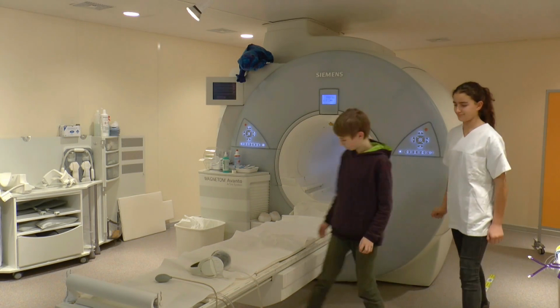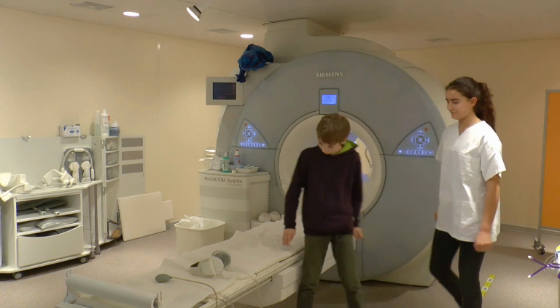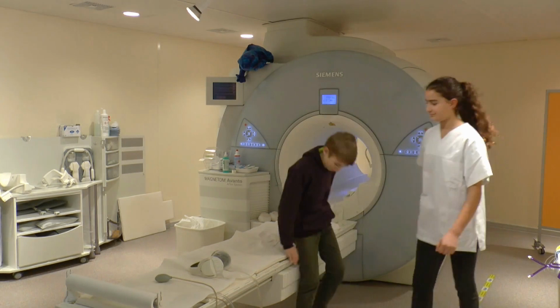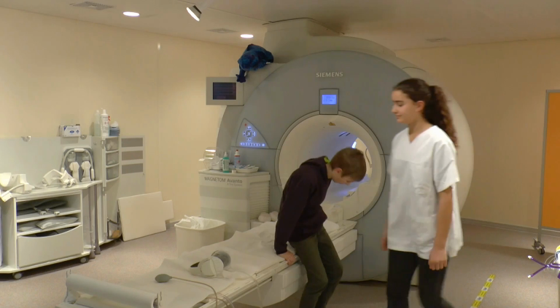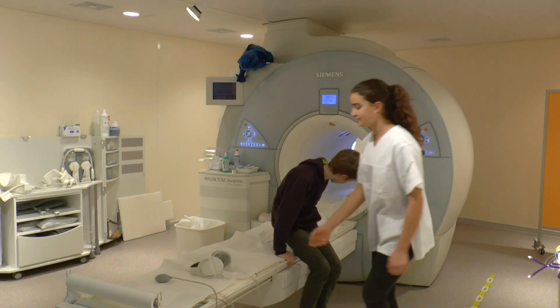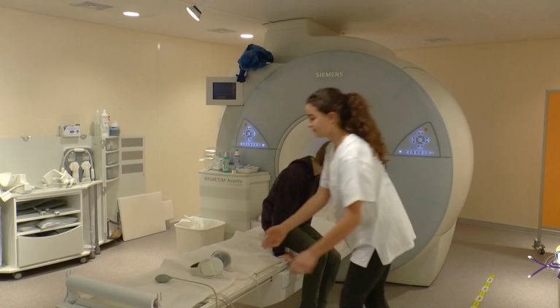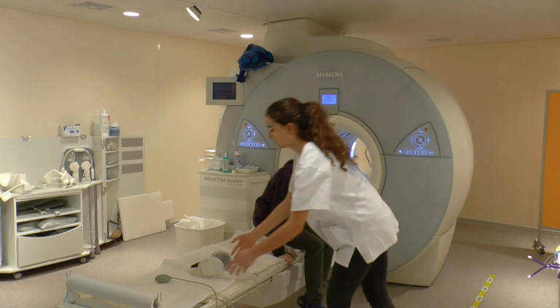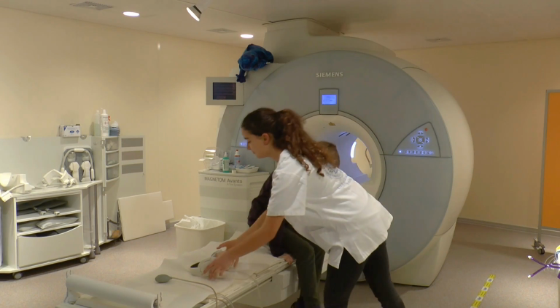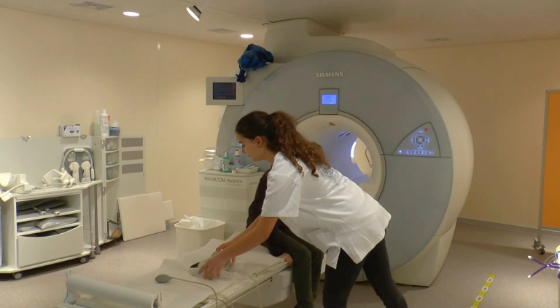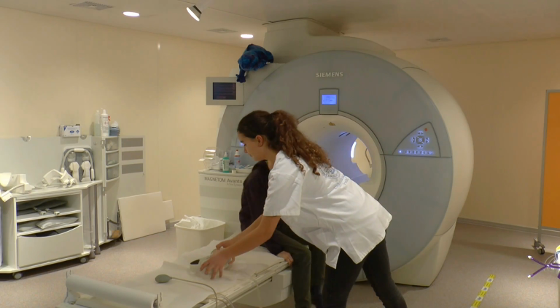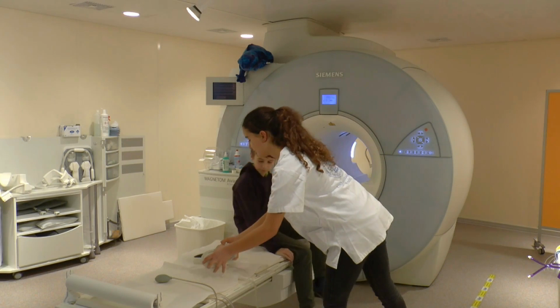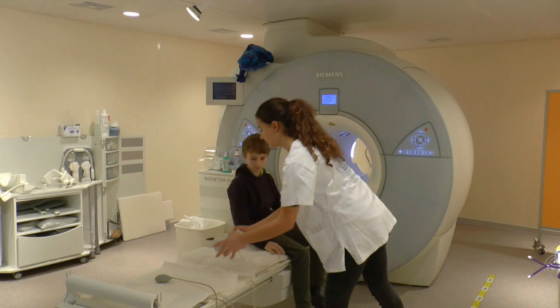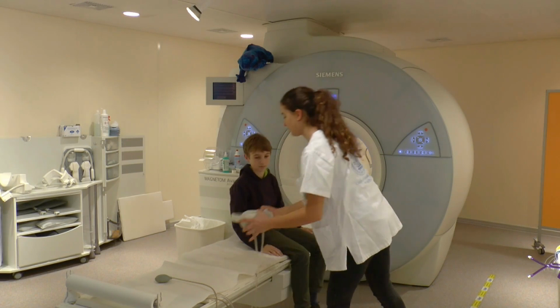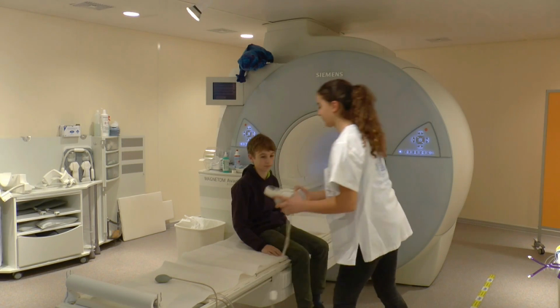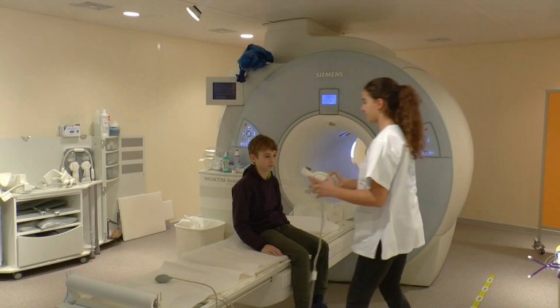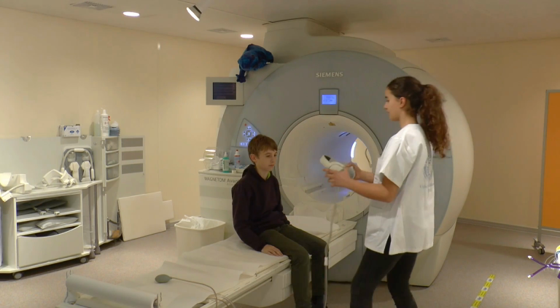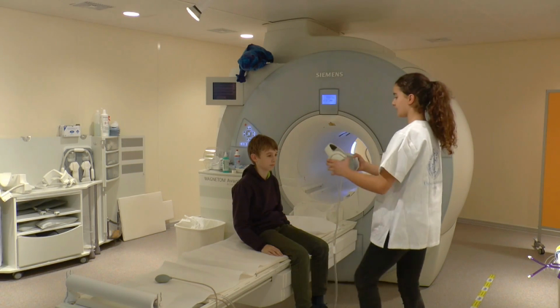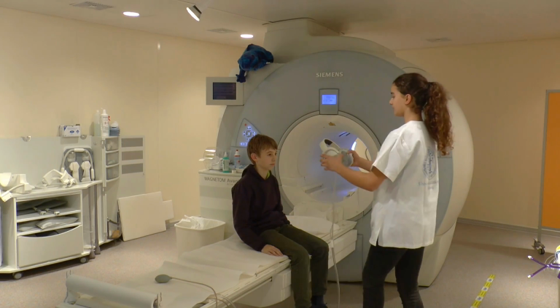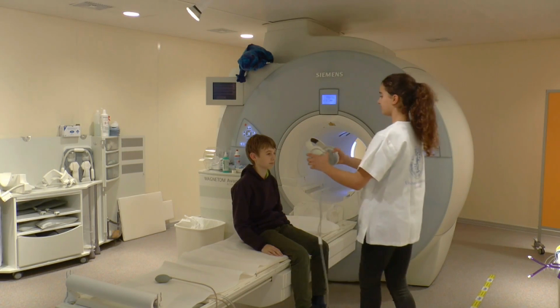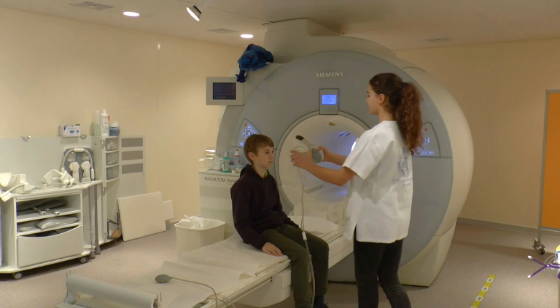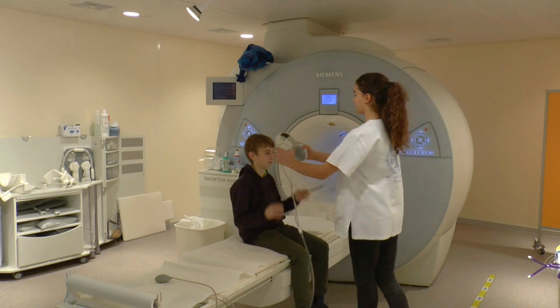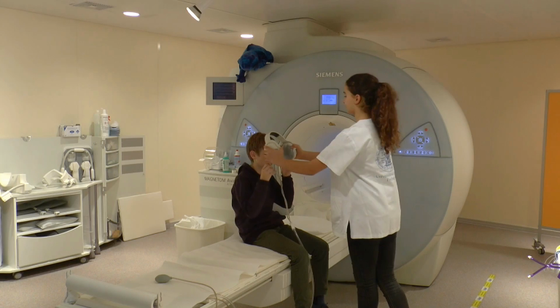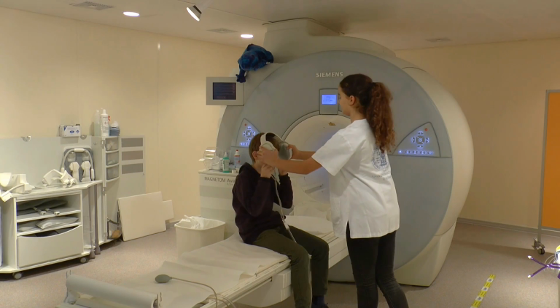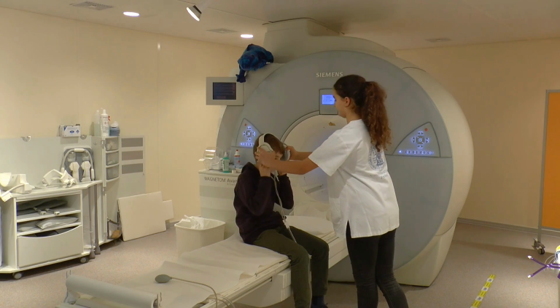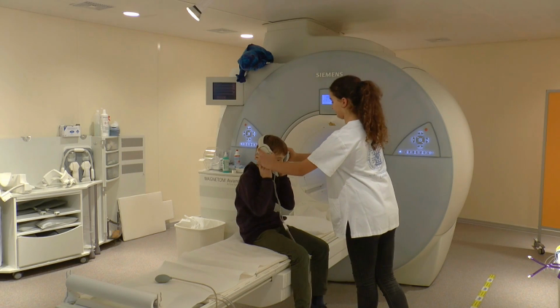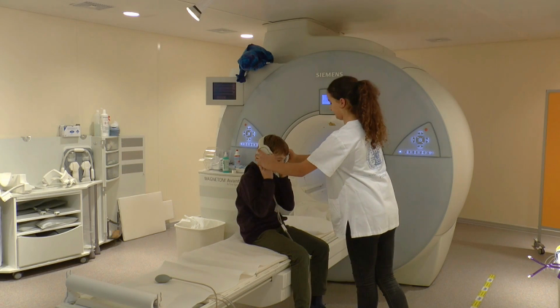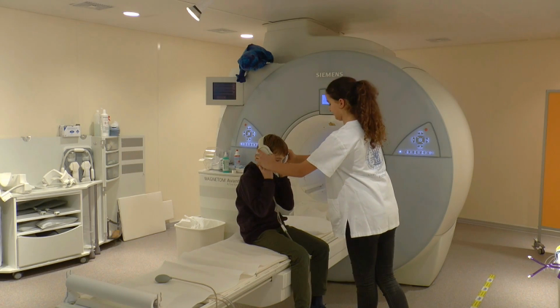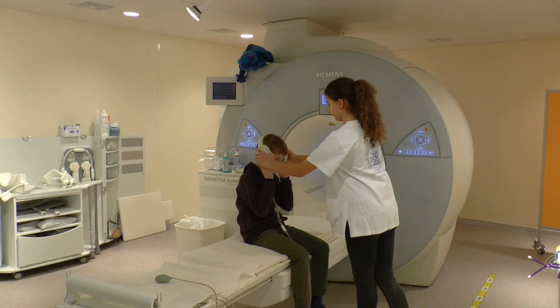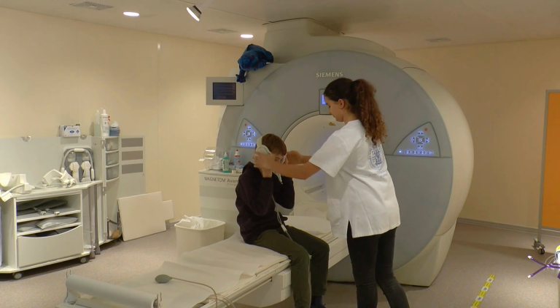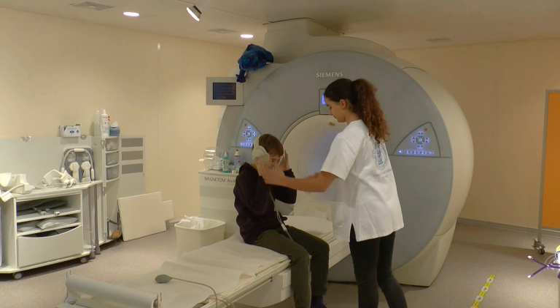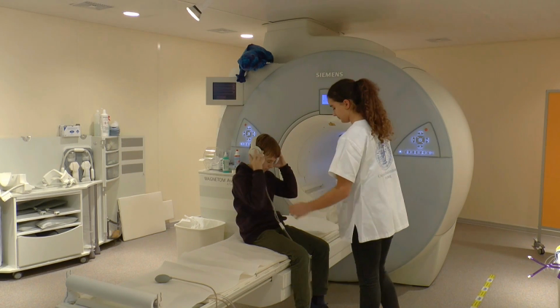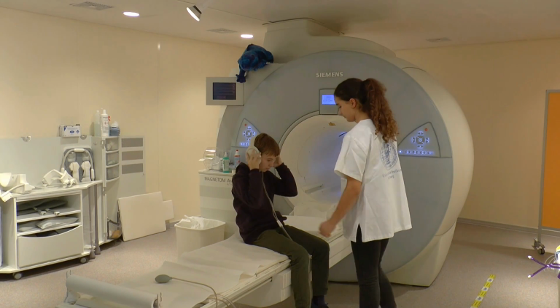First, you will be provided with headphones, through which you can listen to music, because you will hear loud knocks — which are basically camera clicks — during the examination.